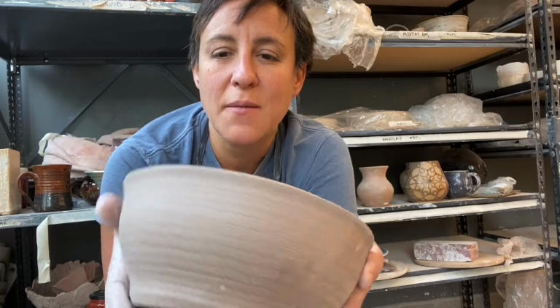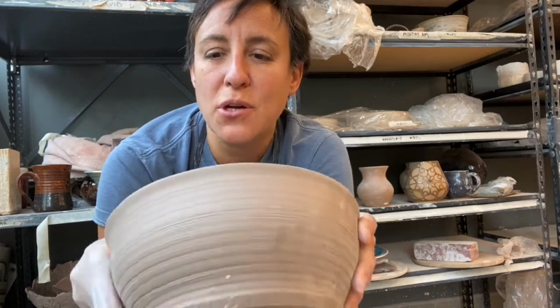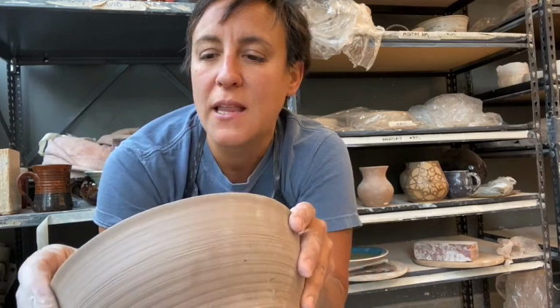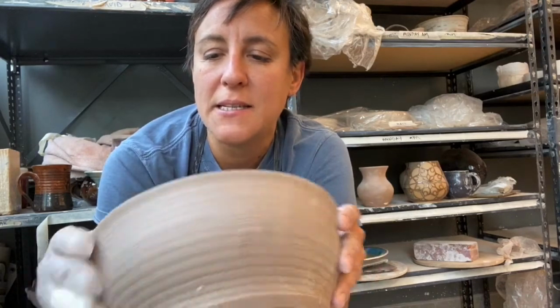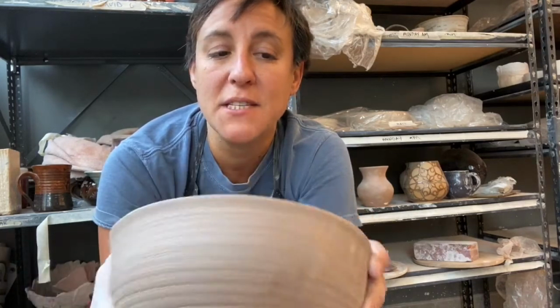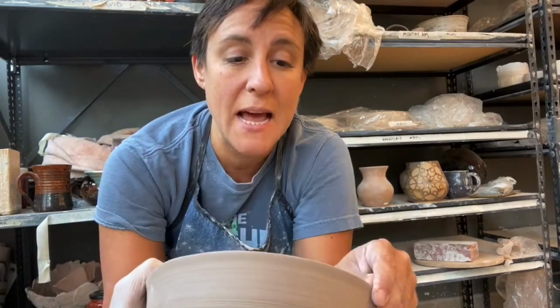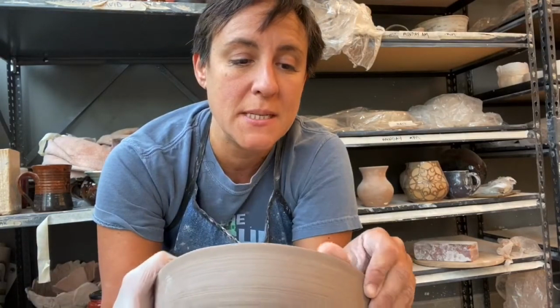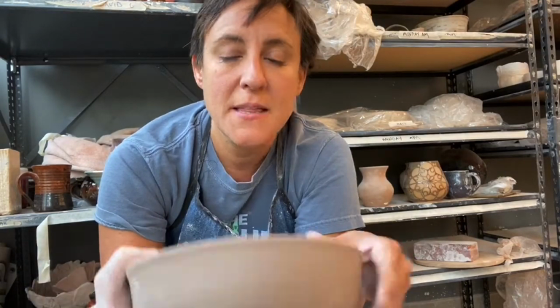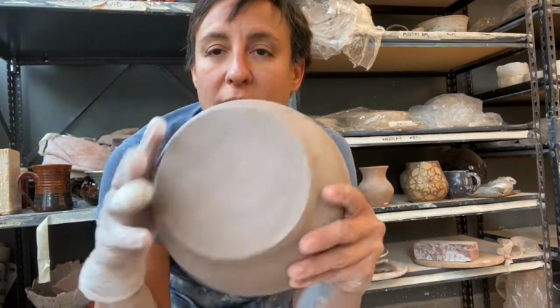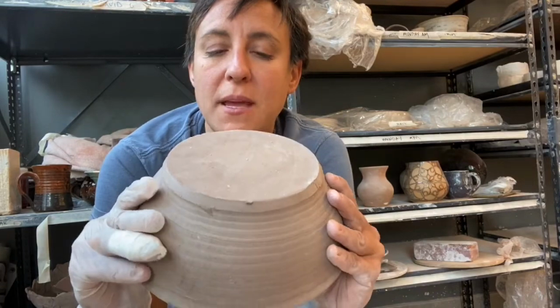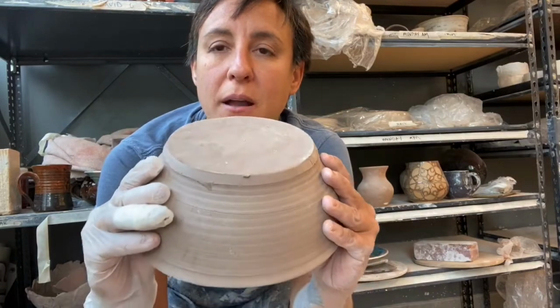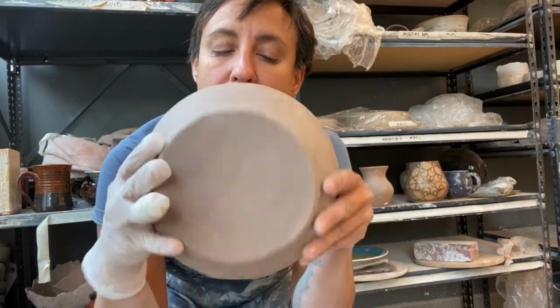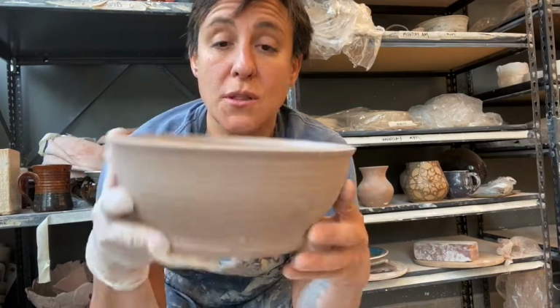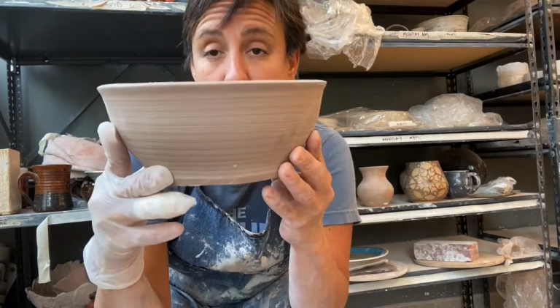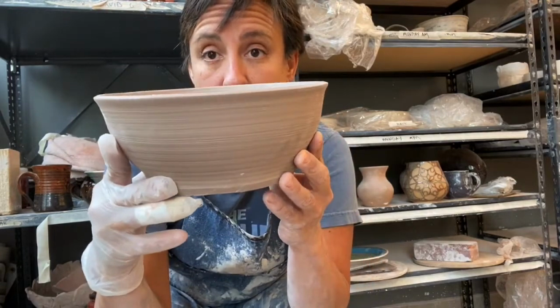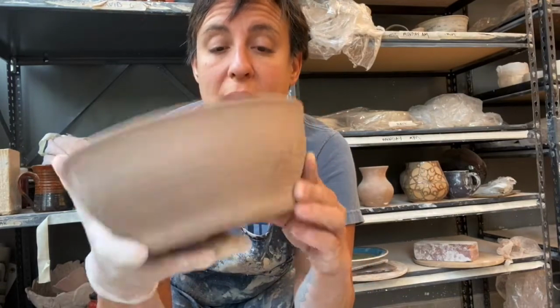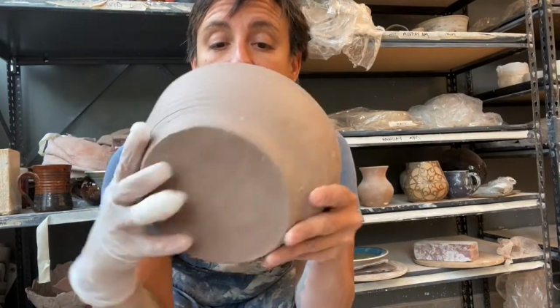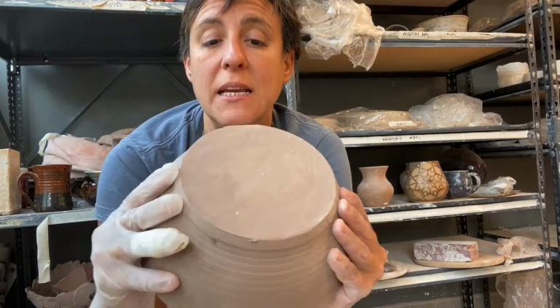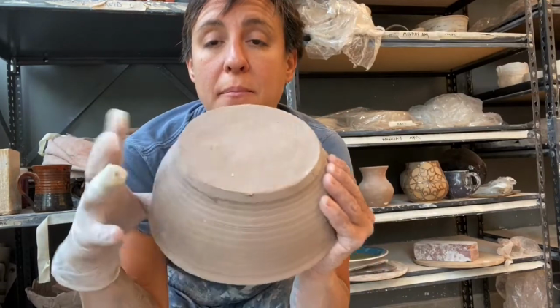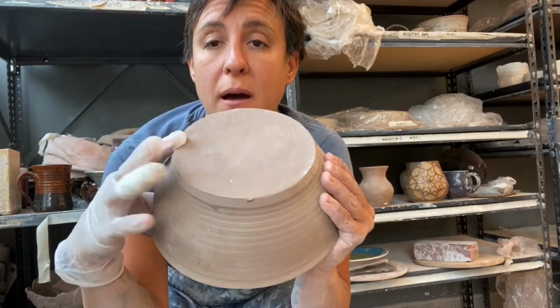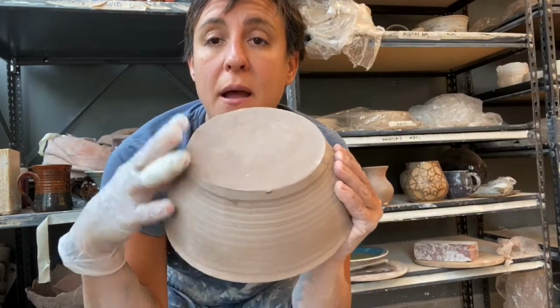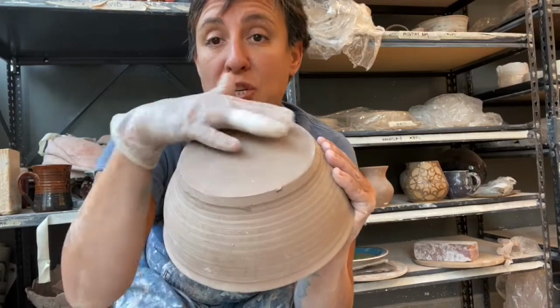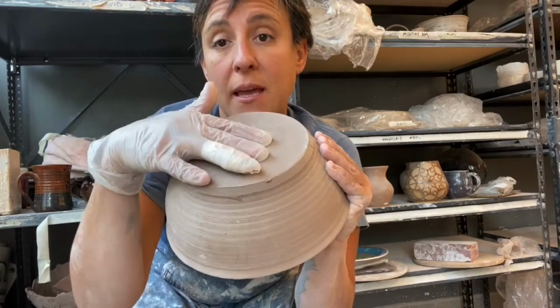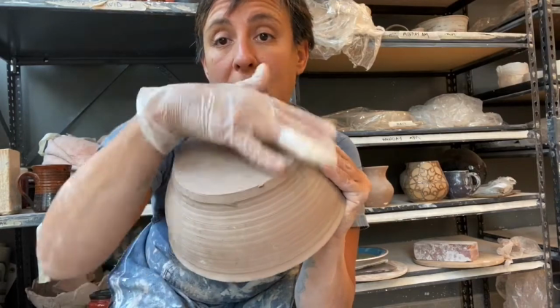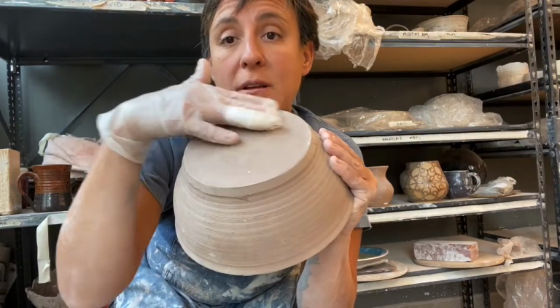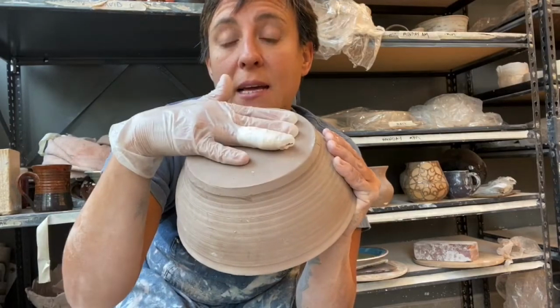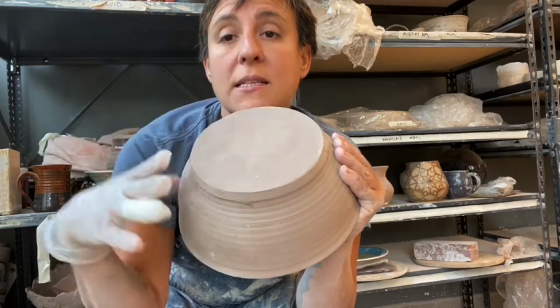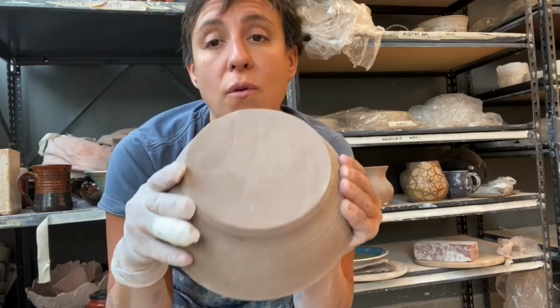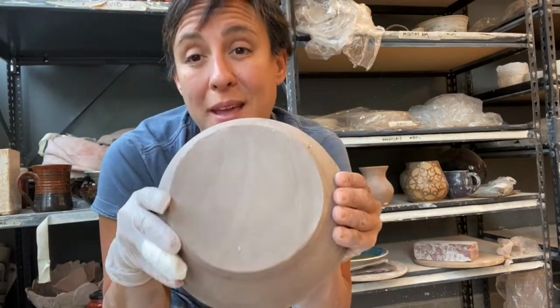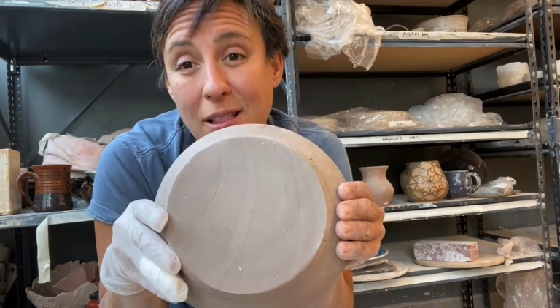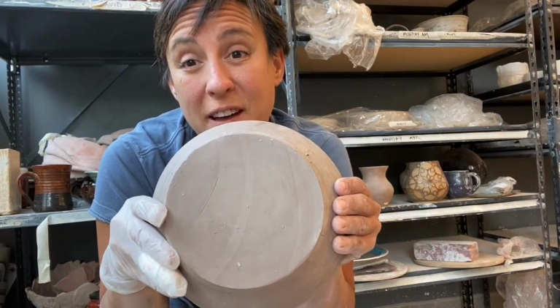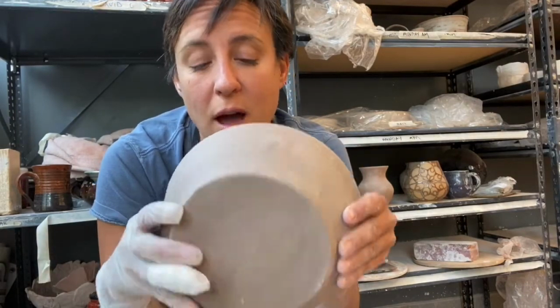A lot of people don't realize the different steps that are involved in making pottery. We don't just throw the pottery — we then have to clean up the bottom of it by trimming it and getting rid of the excess in order to make it look like the final product.